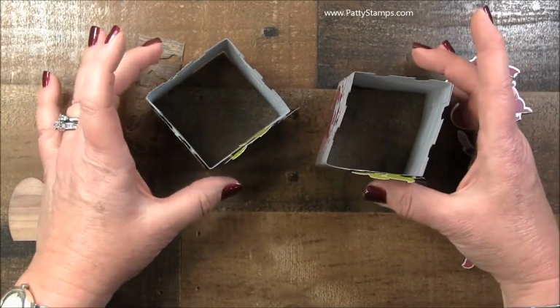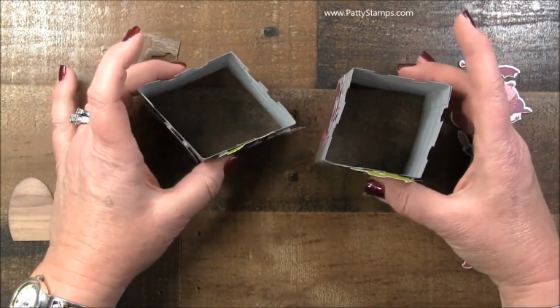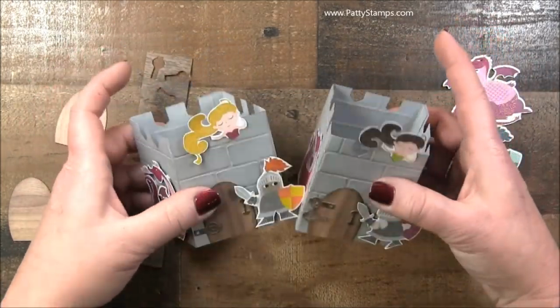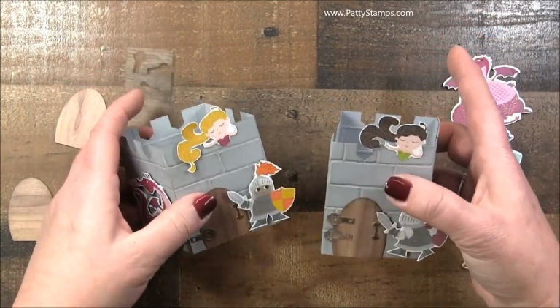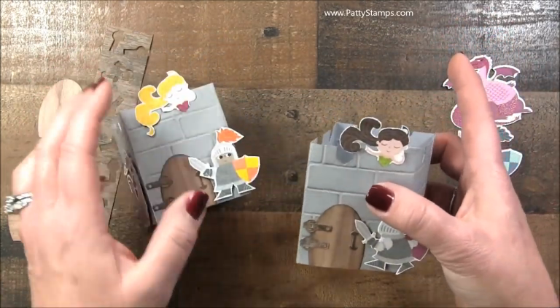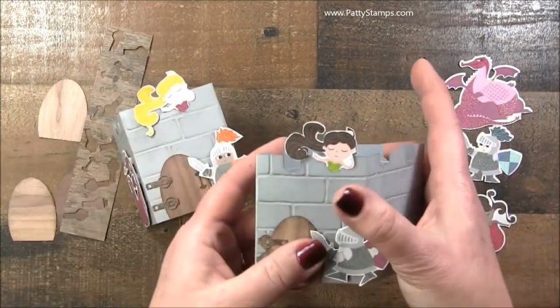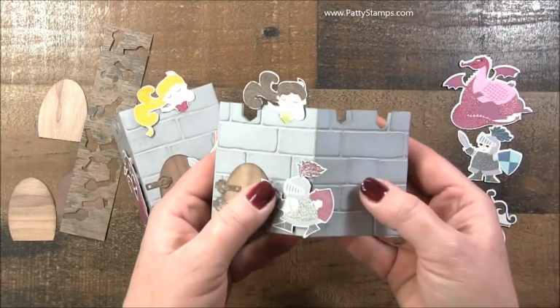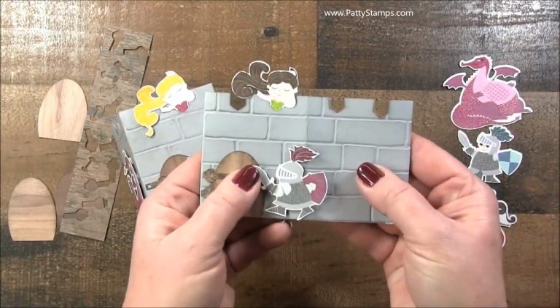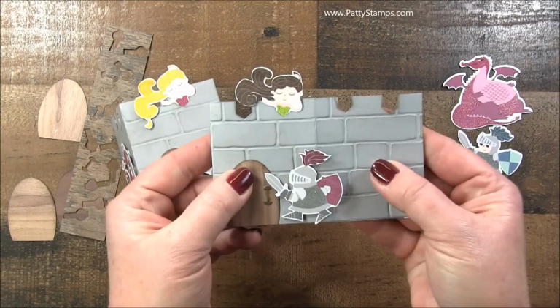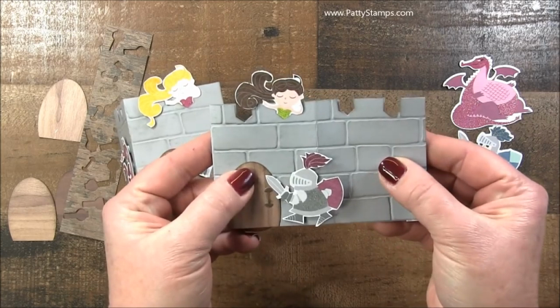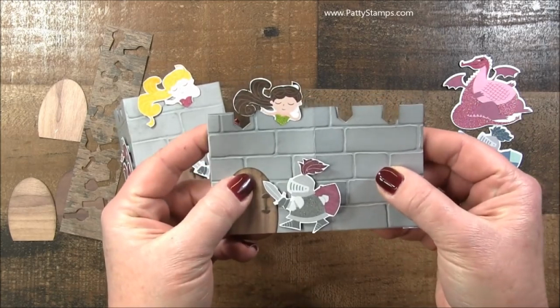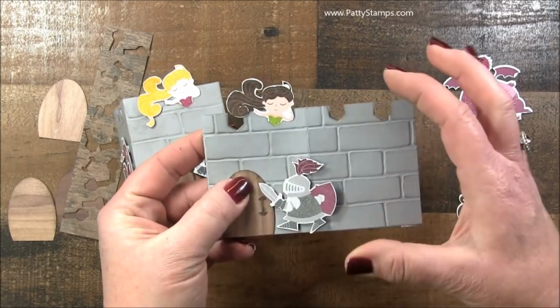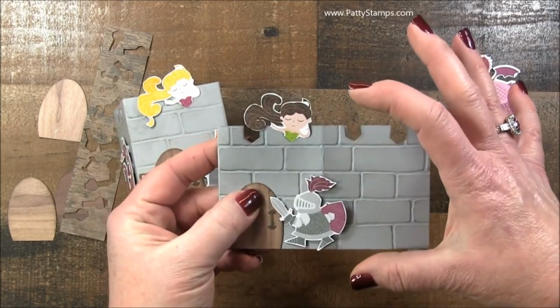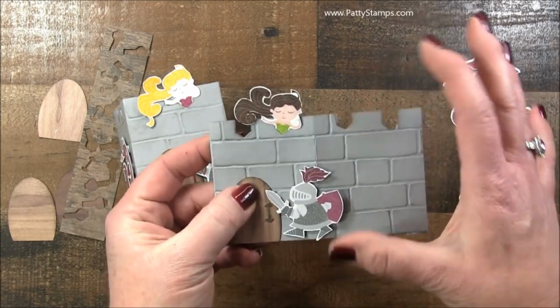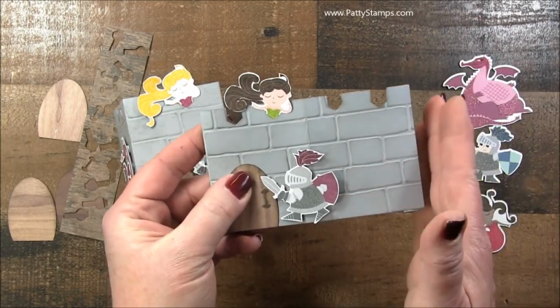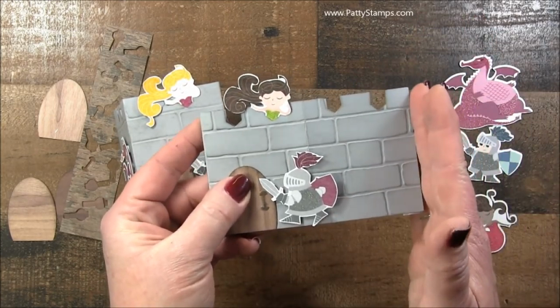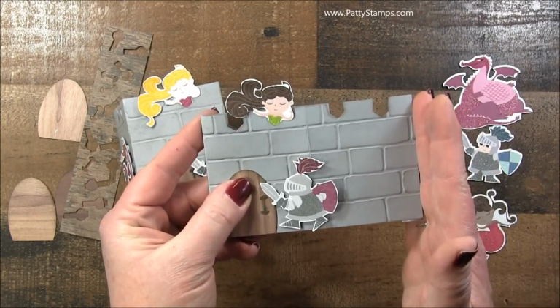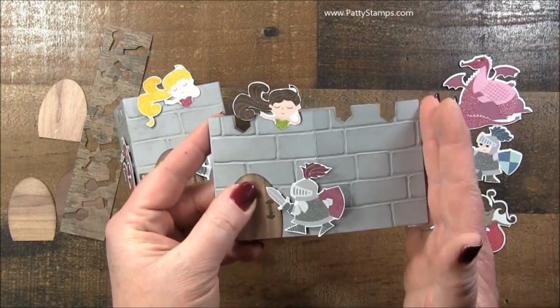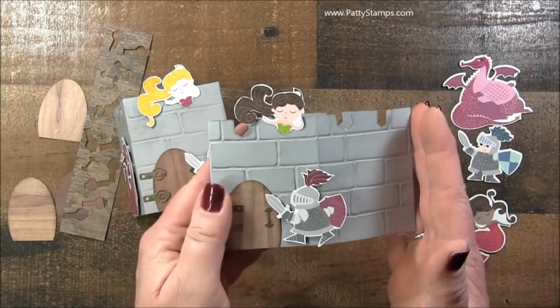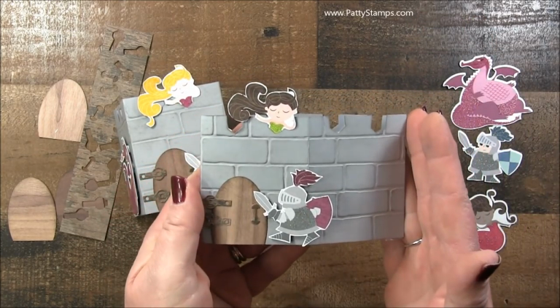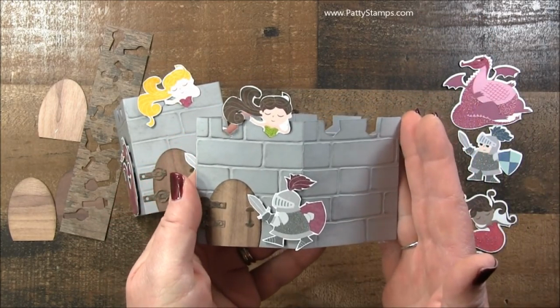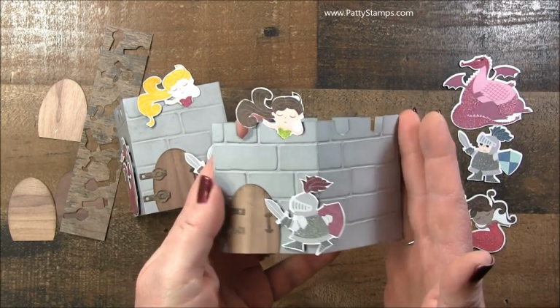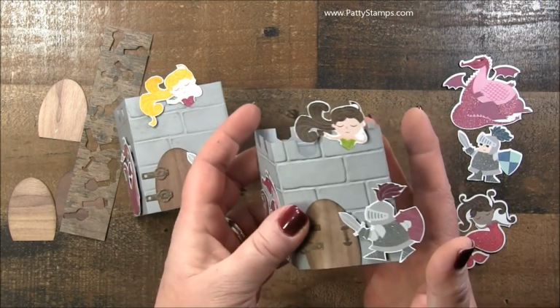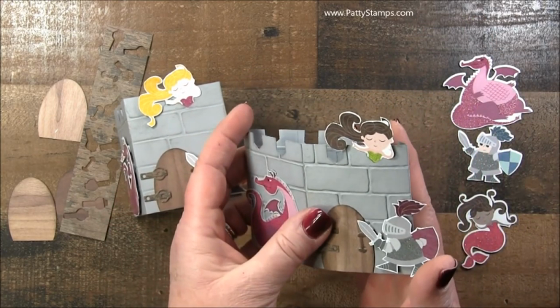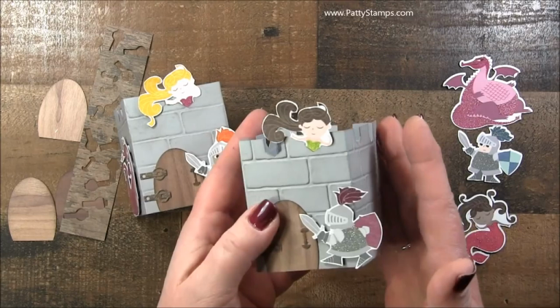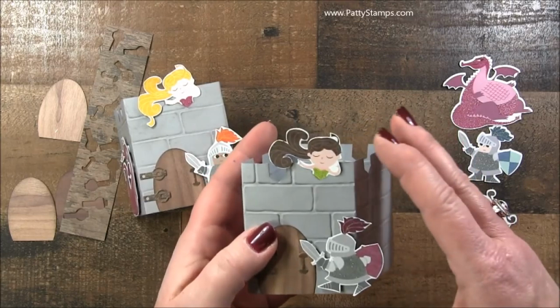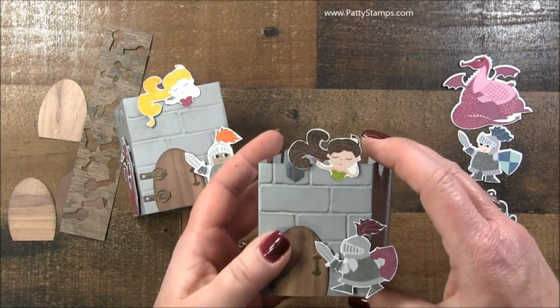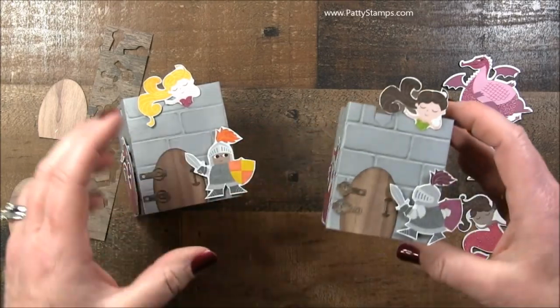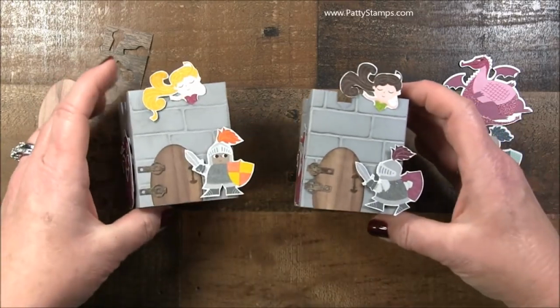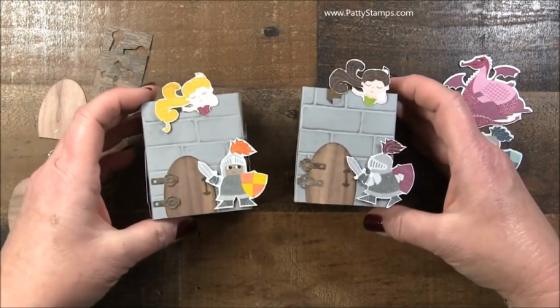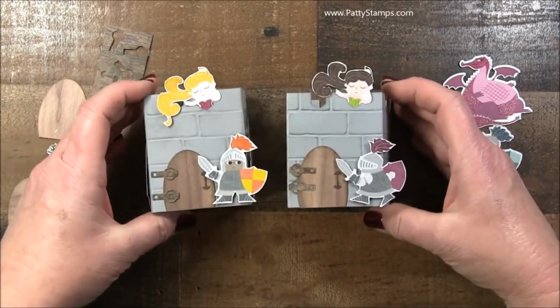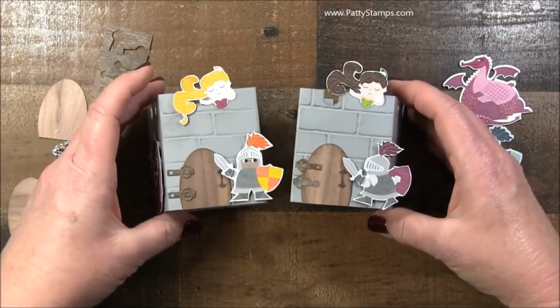What's really cool is that they just fold flat and they fit perfectly within a regular size envelope. Isn't that fun? So cute.